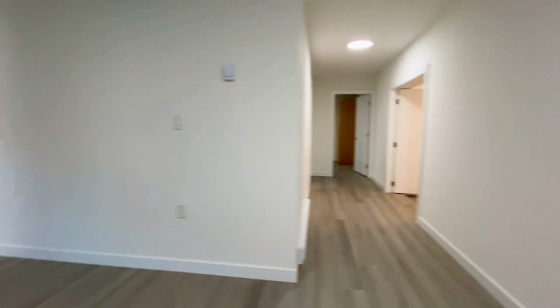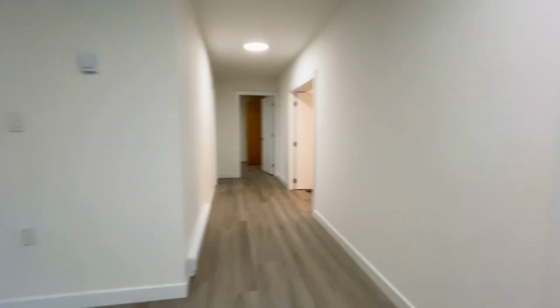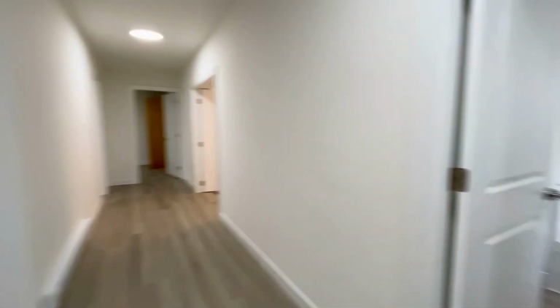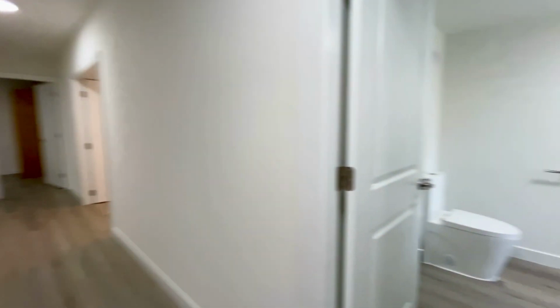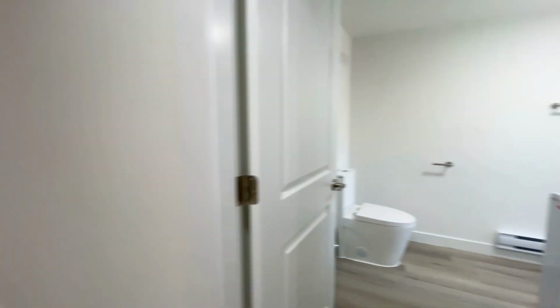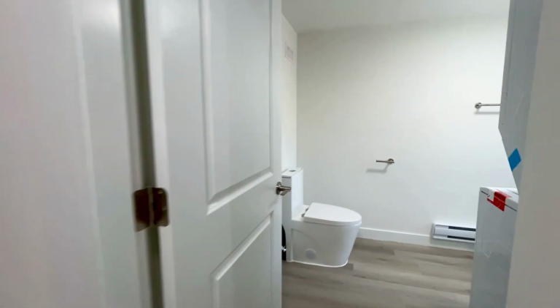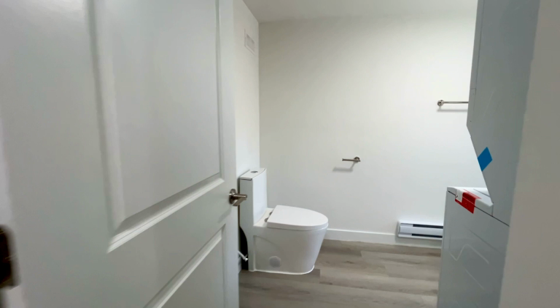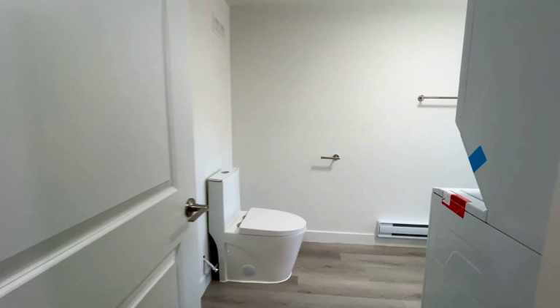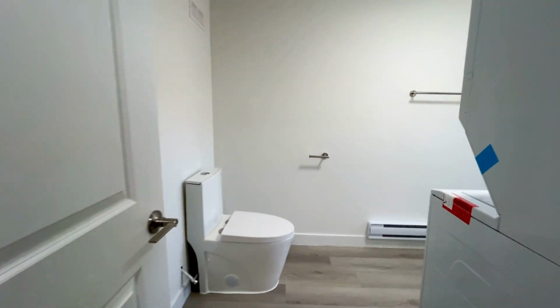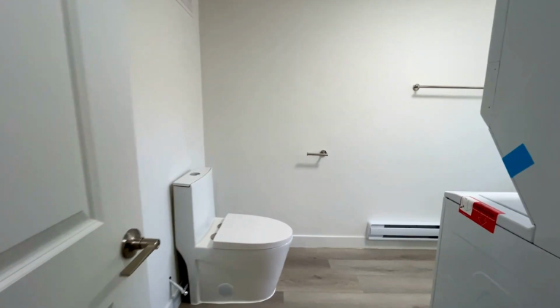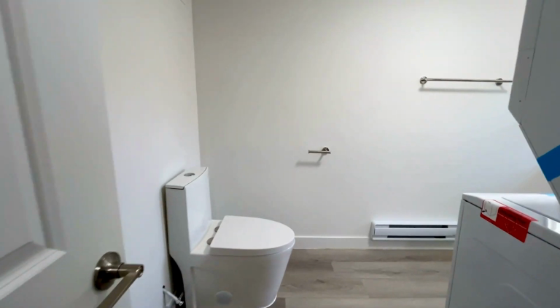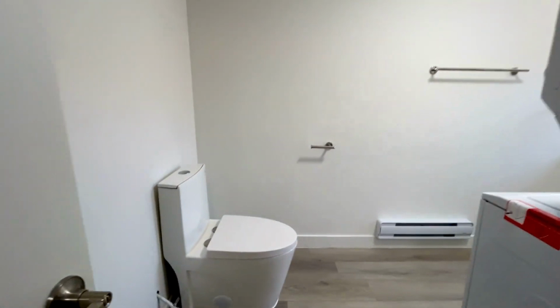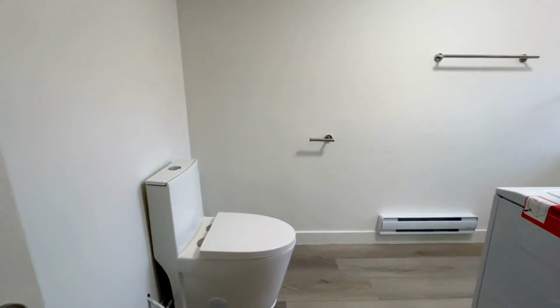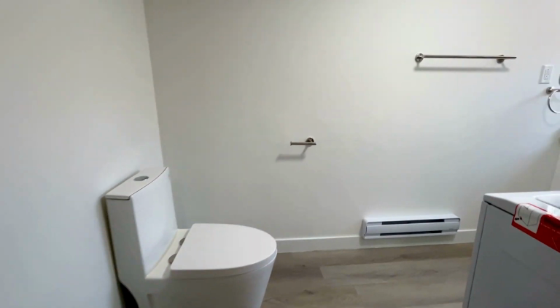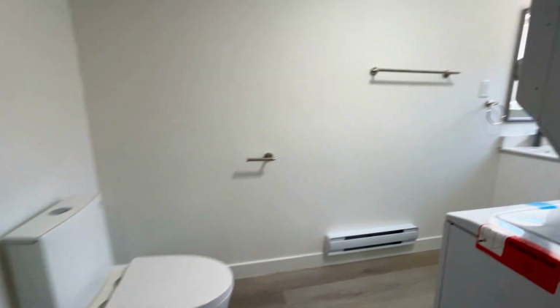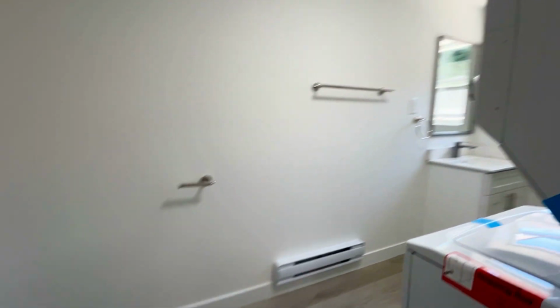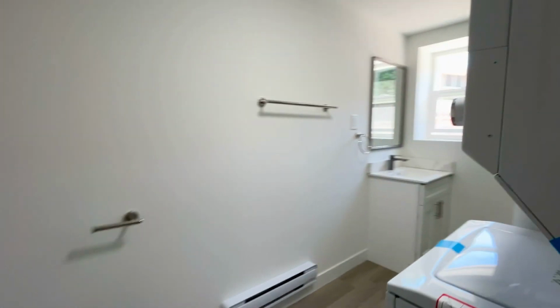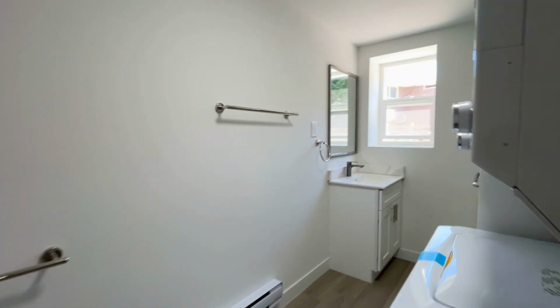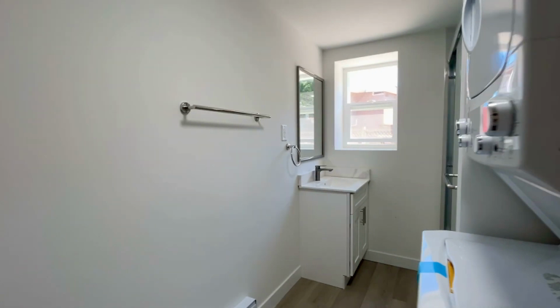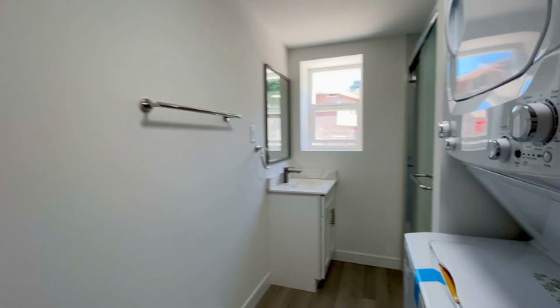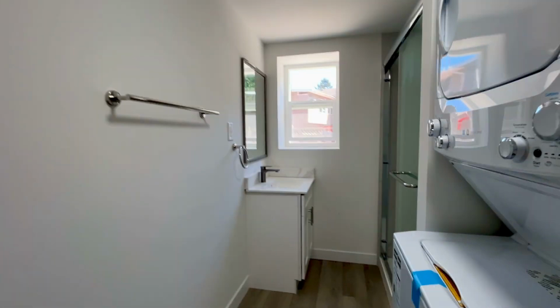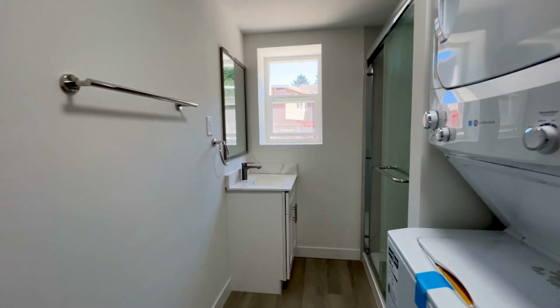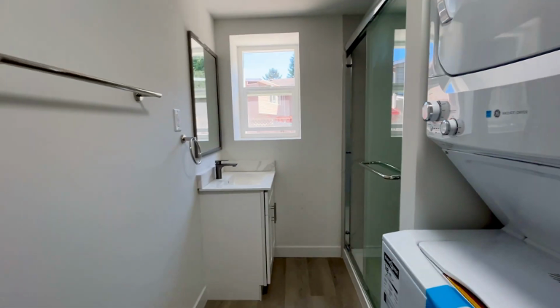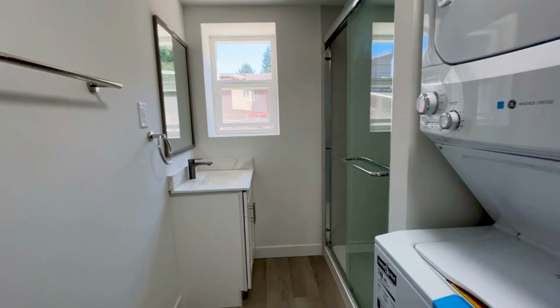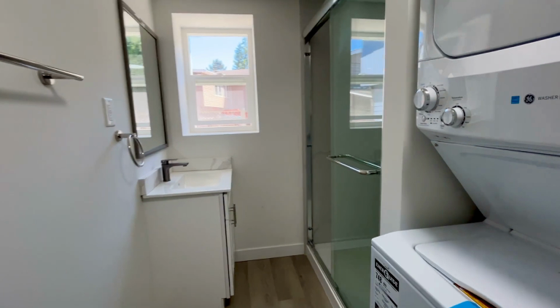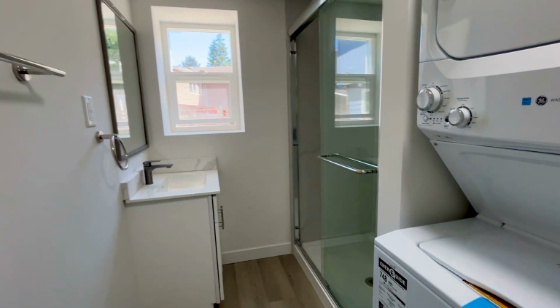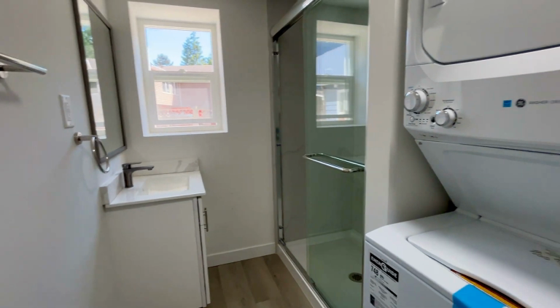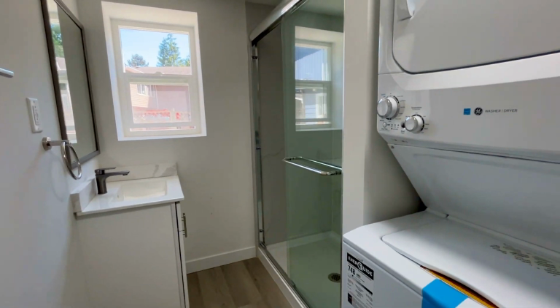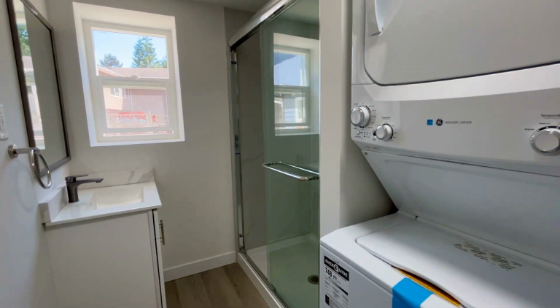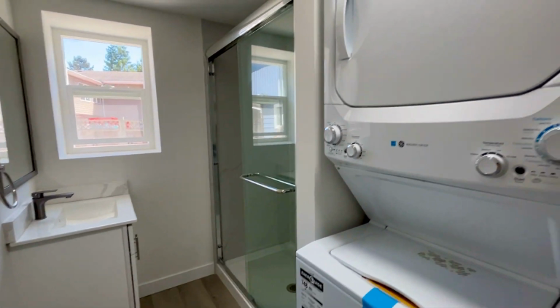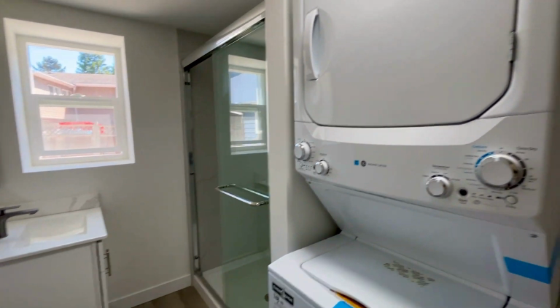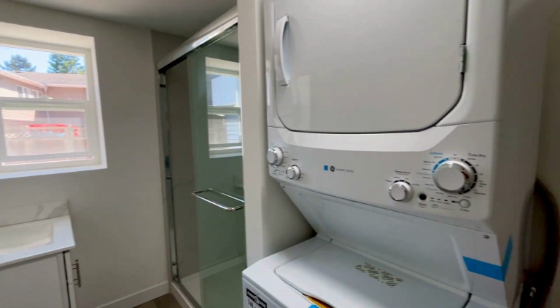As you do come to your right, you do have your first bathroom. Again, all brand new appliances and fully renovated. Washer and dryer stacked.